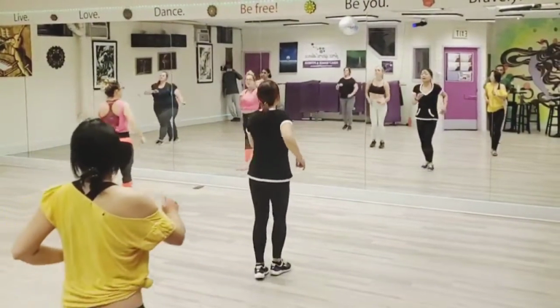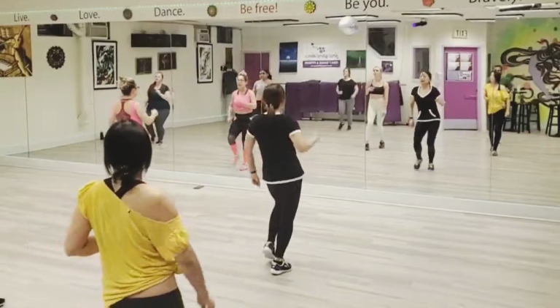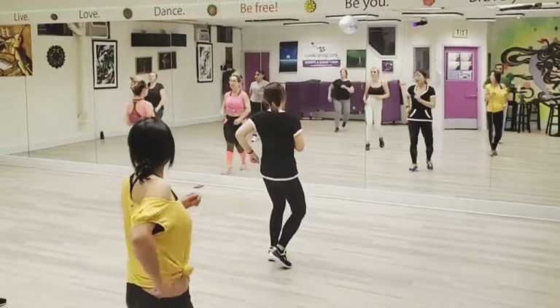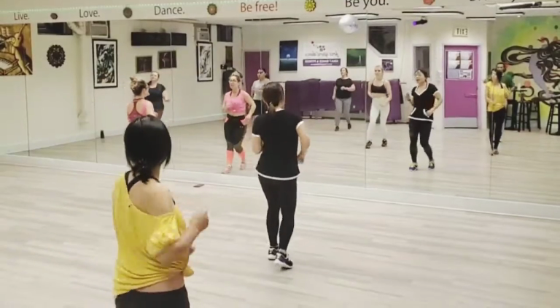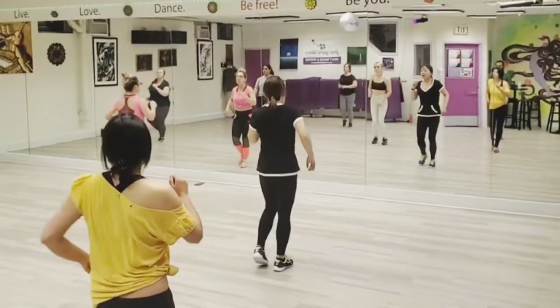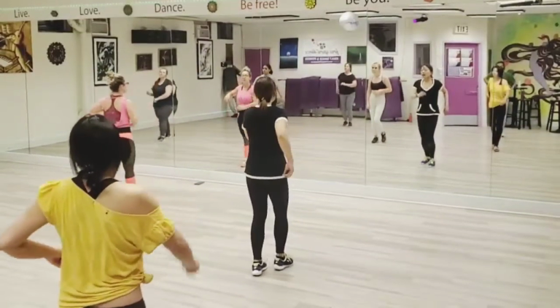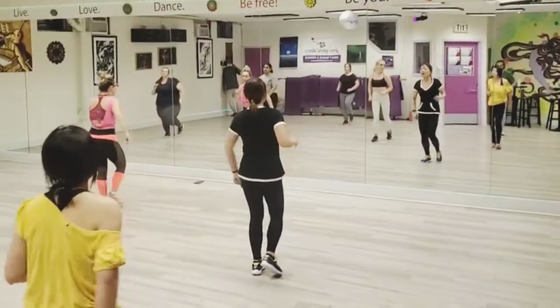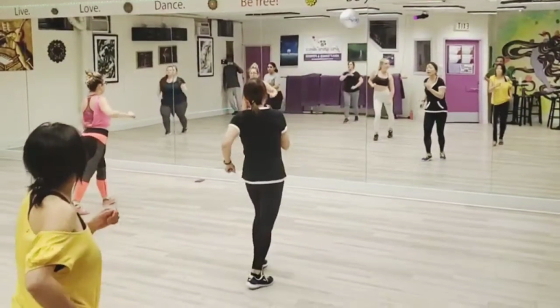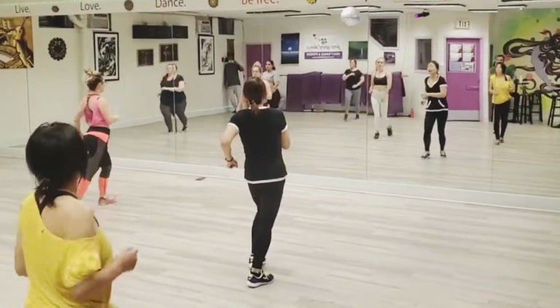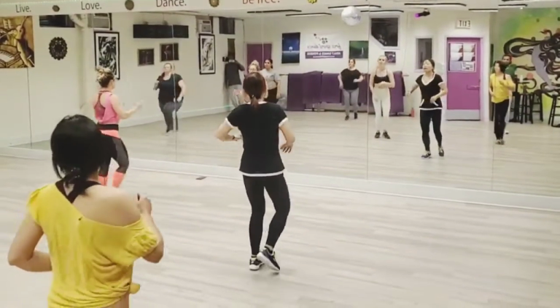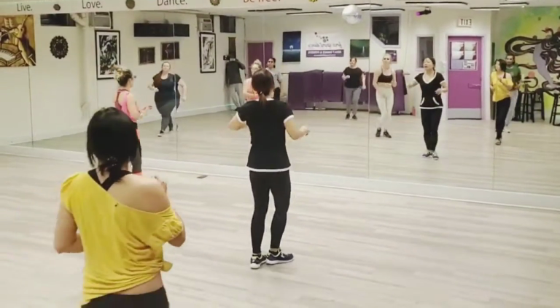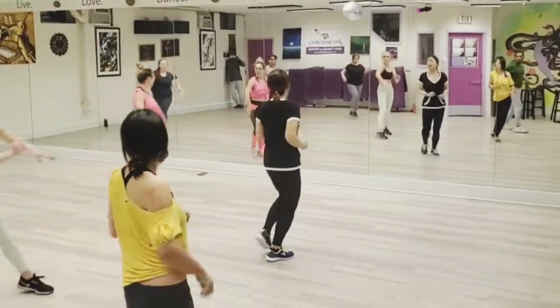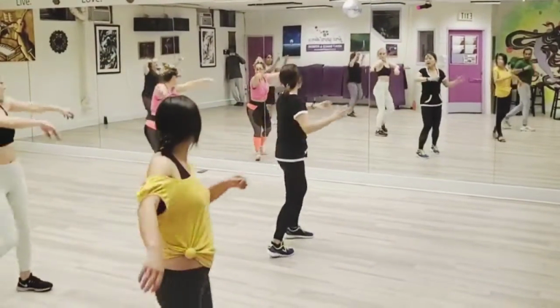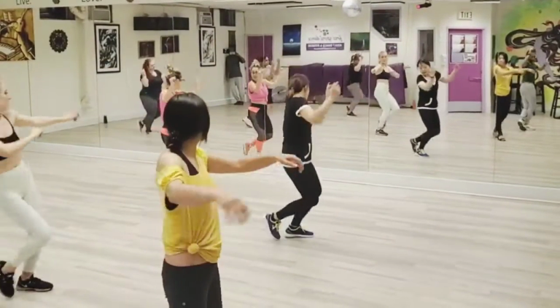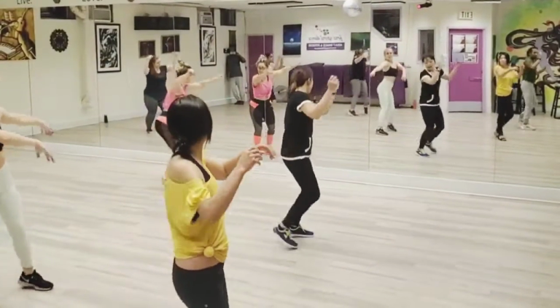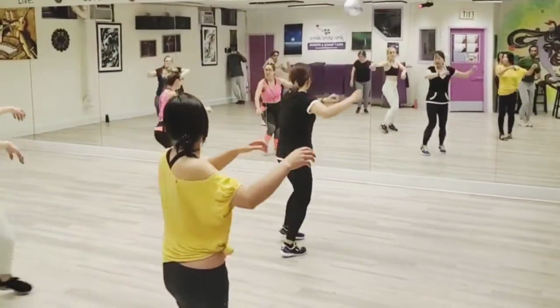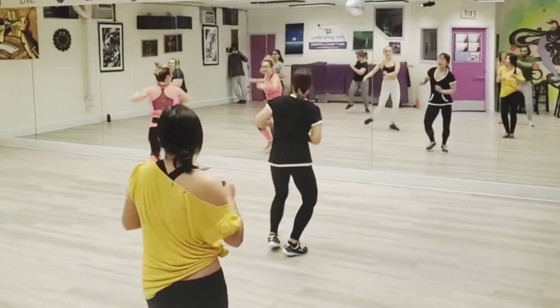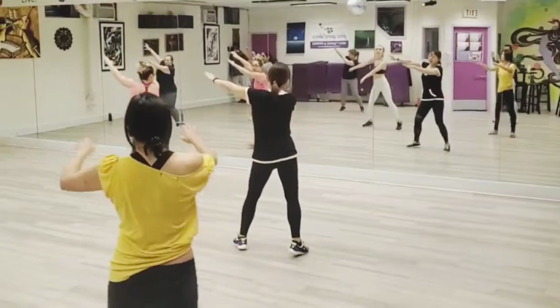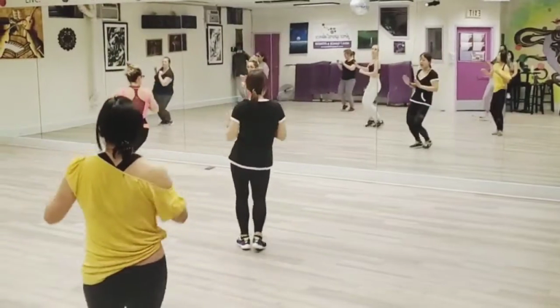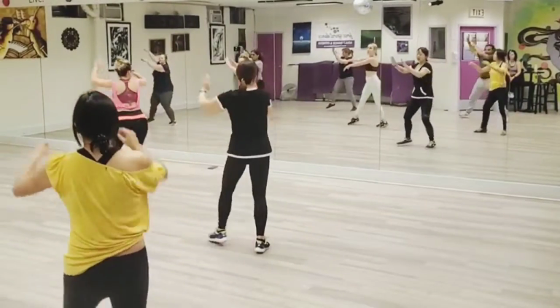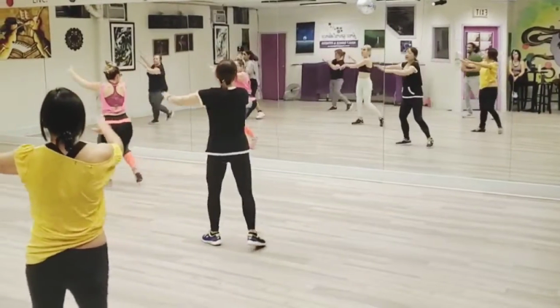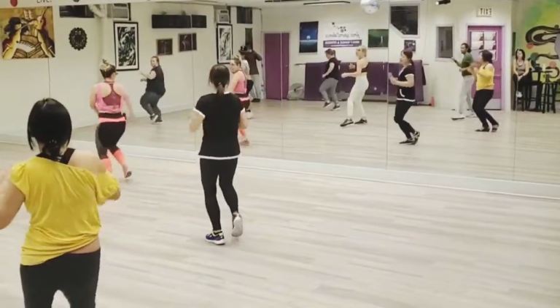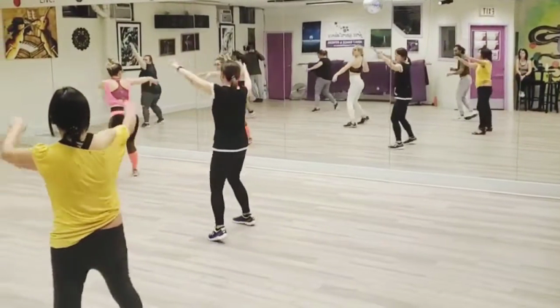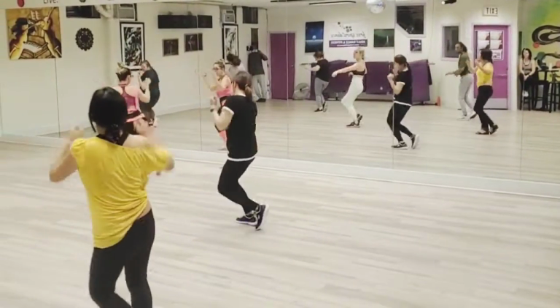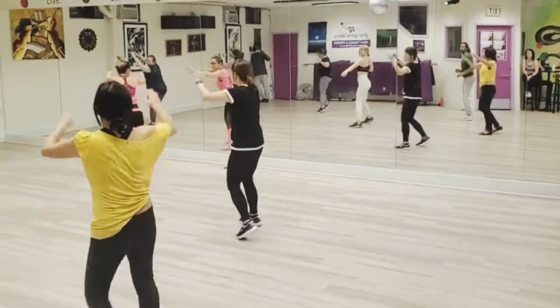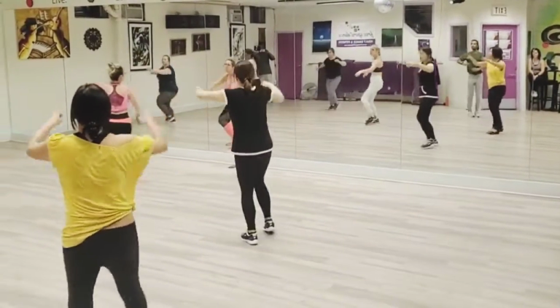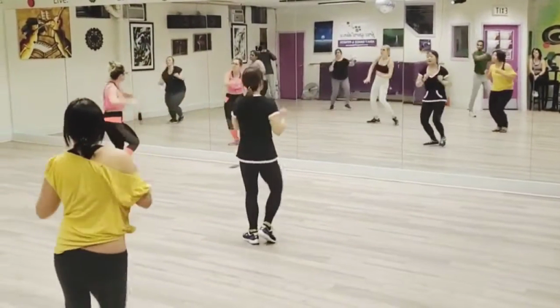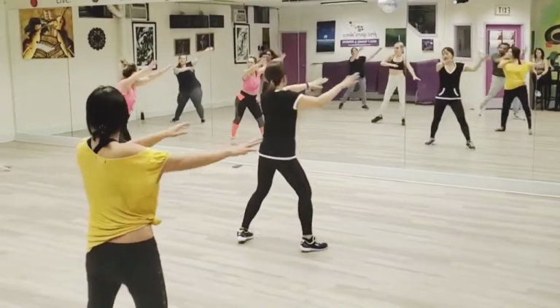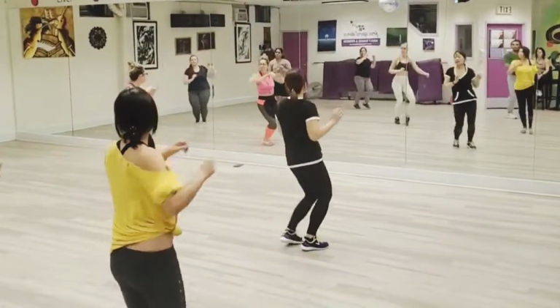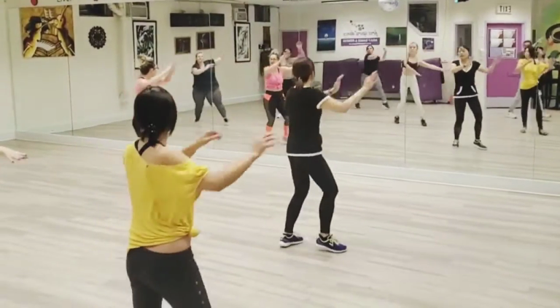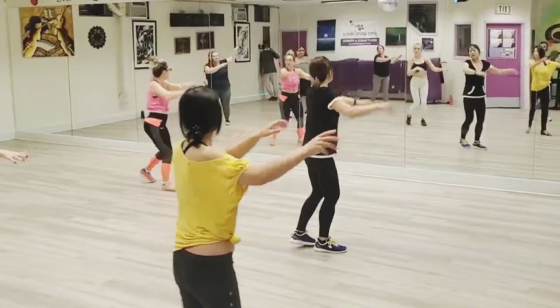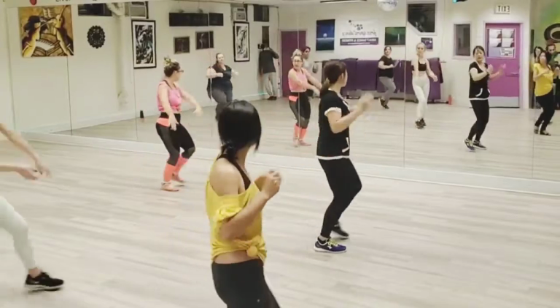And go second, move. And go left. And back, jump, move. Right foot. One more time, up and push.